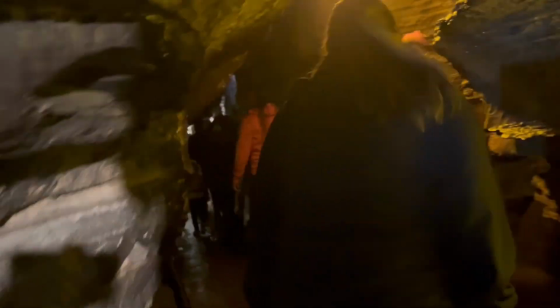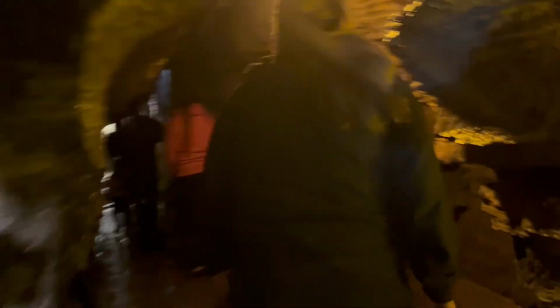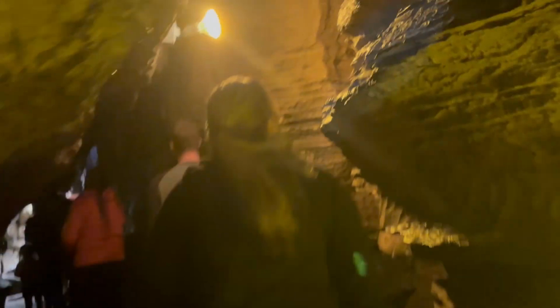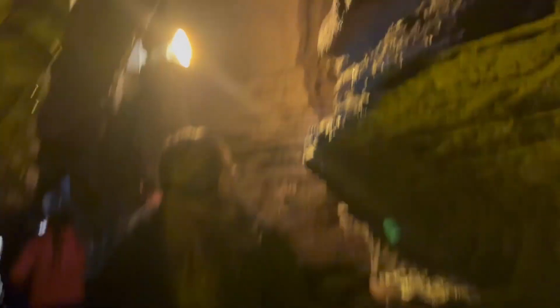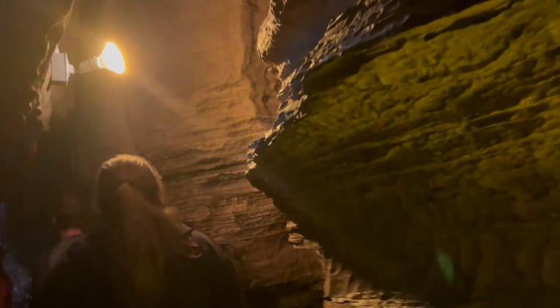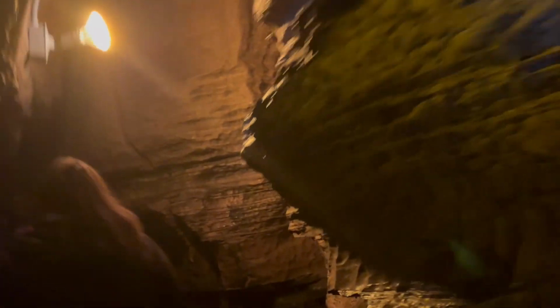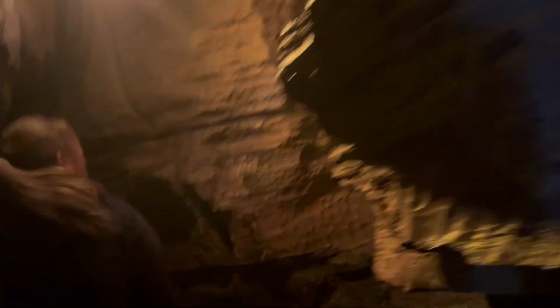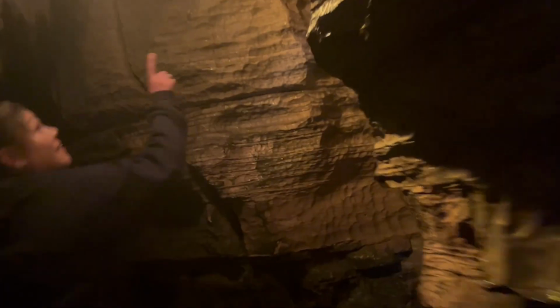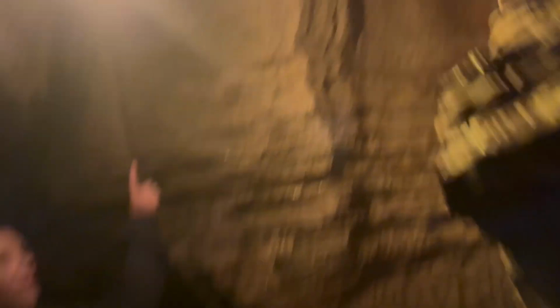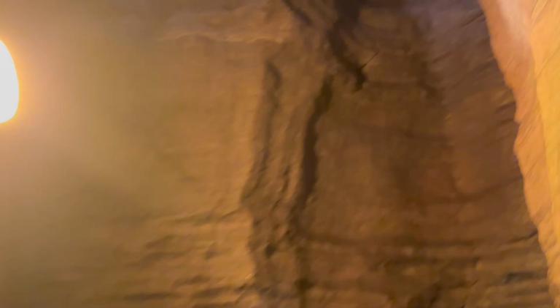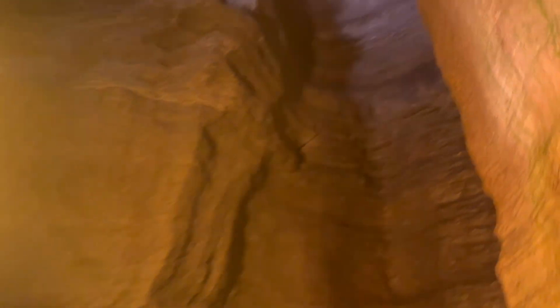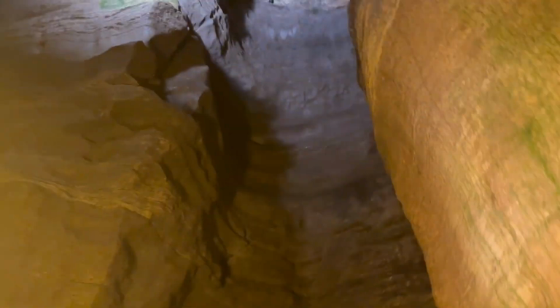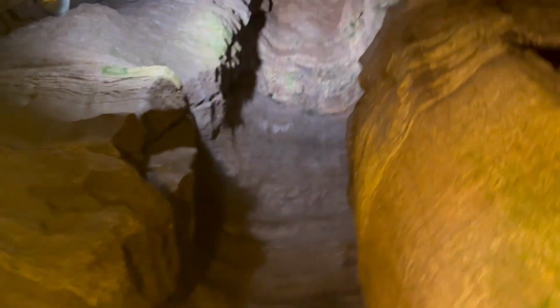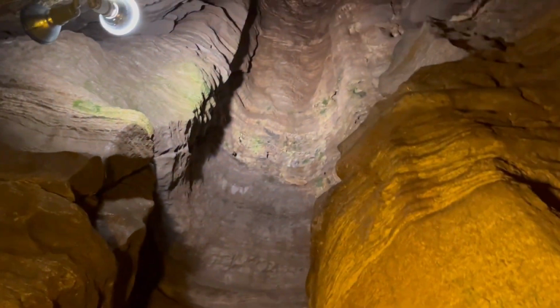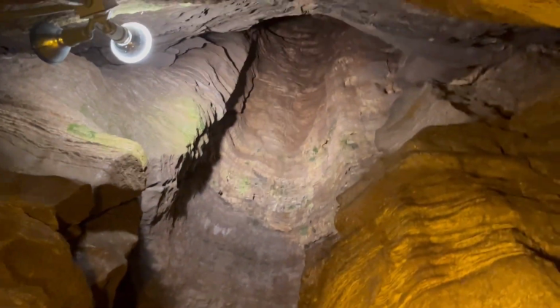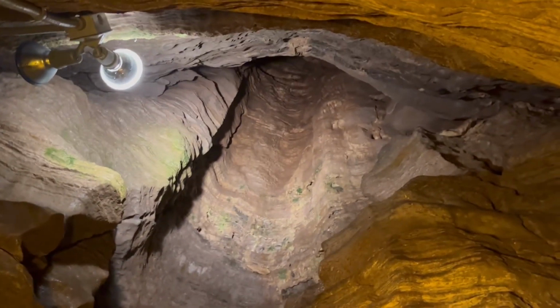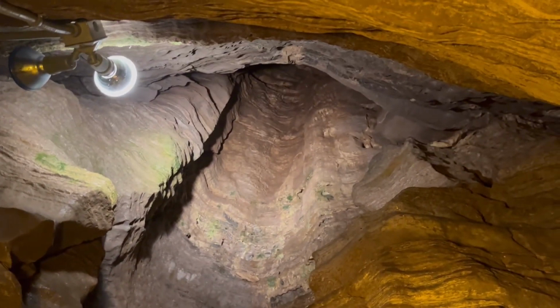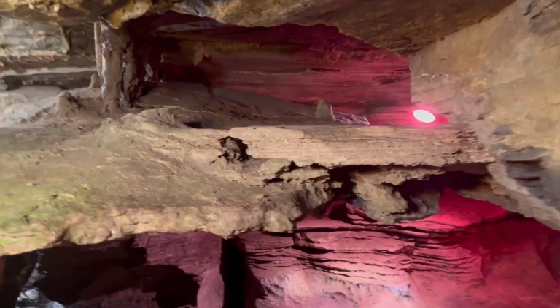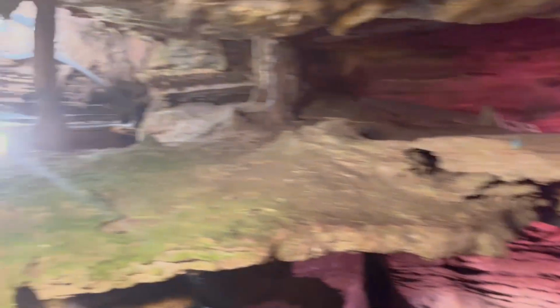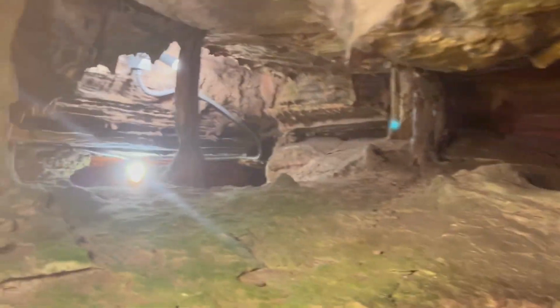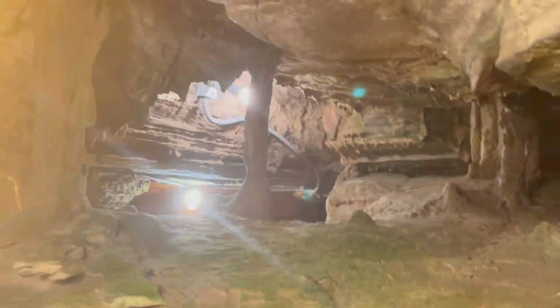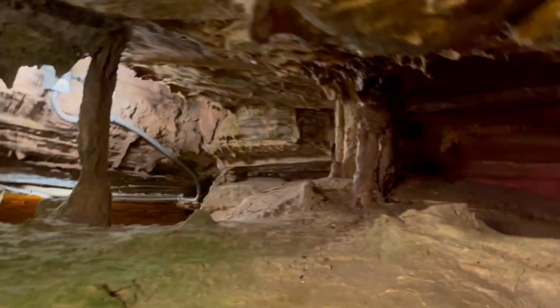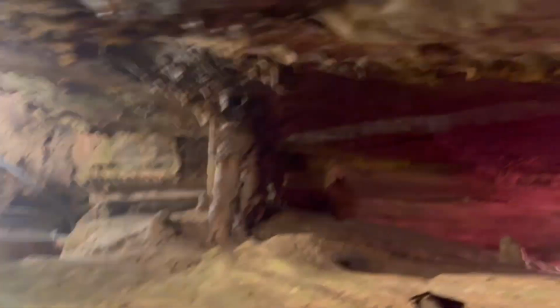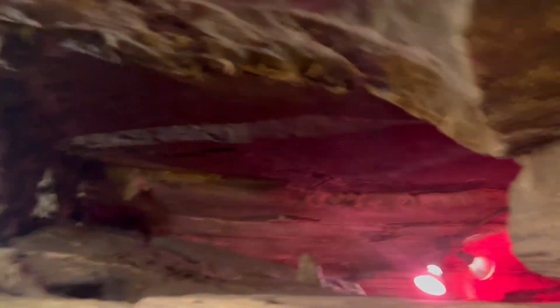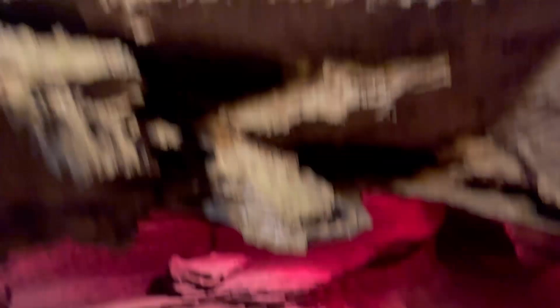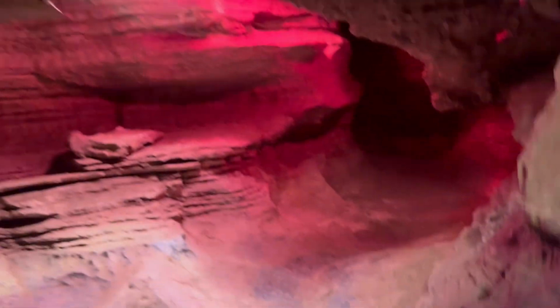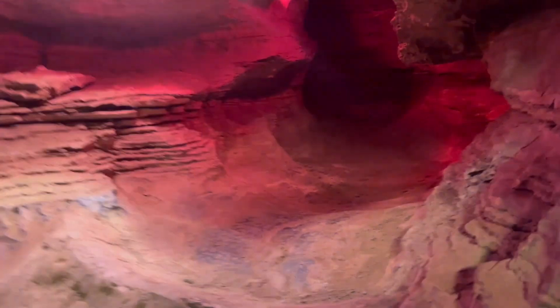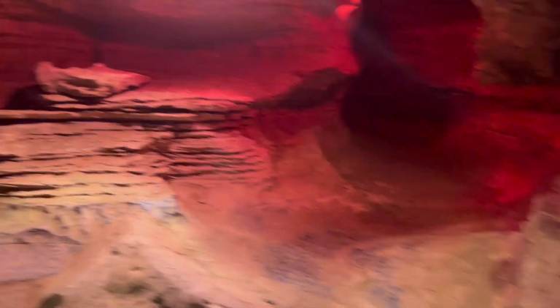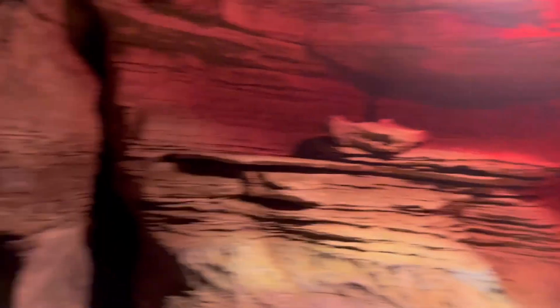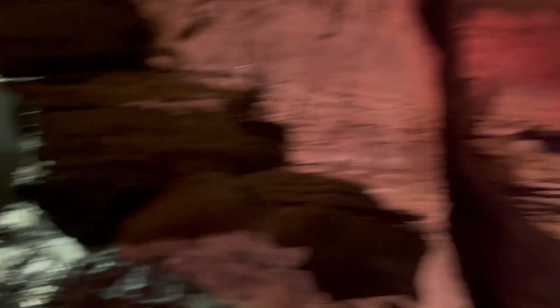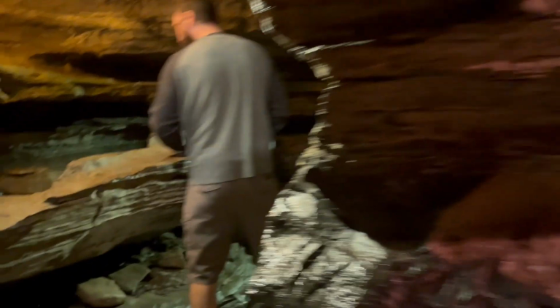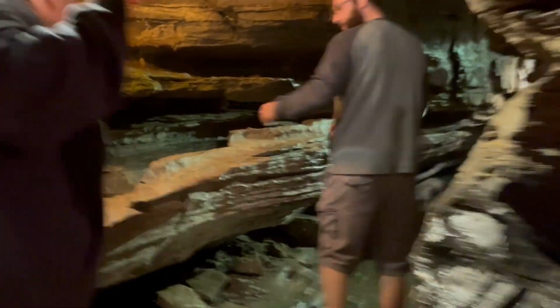Some parts of the cavern itself you literally have to stand sideways to kind of squeeze through. So no walkers, no strollers, and unfortunately no wheelchairs — it's just not large enough for that.